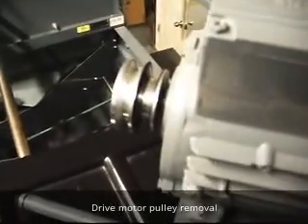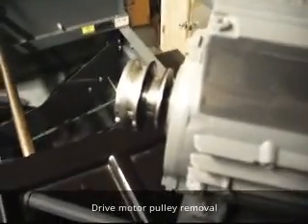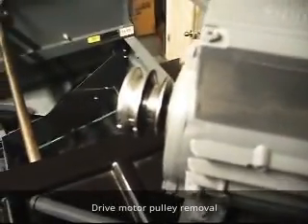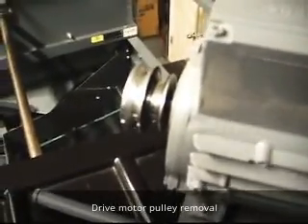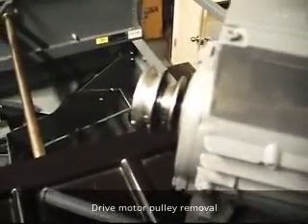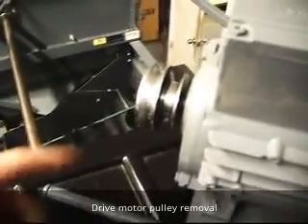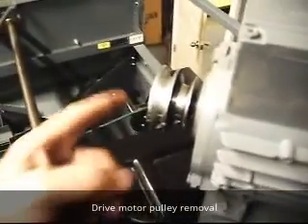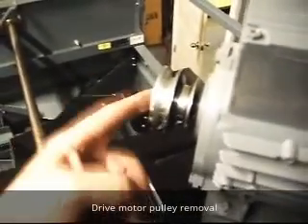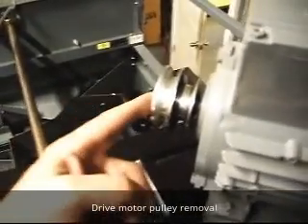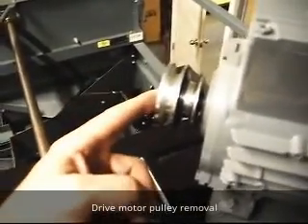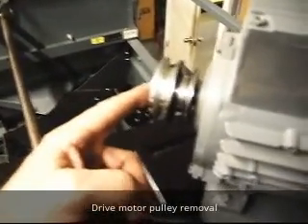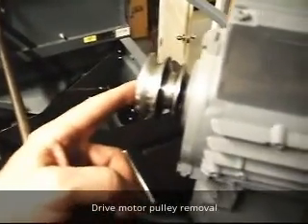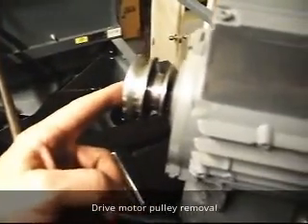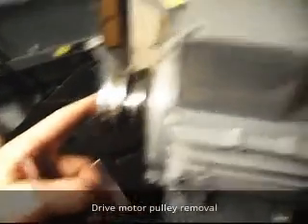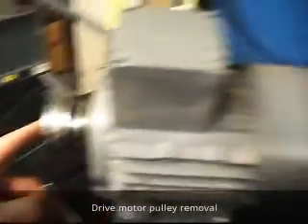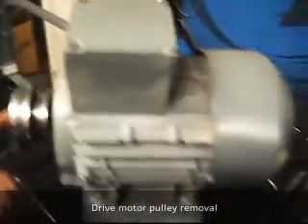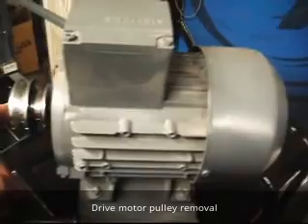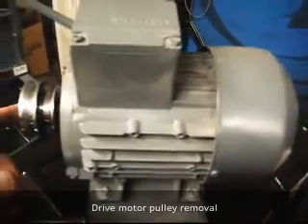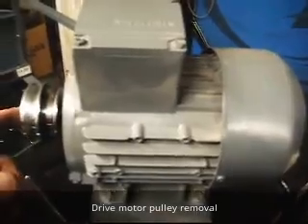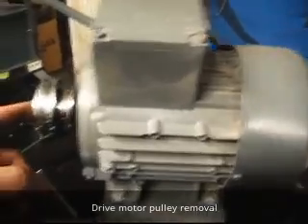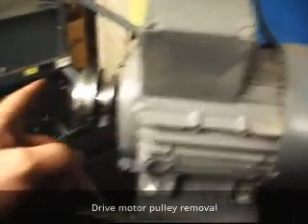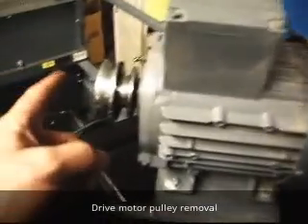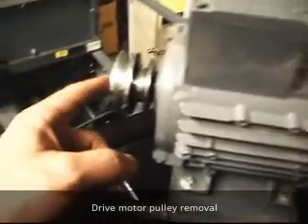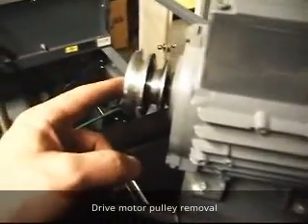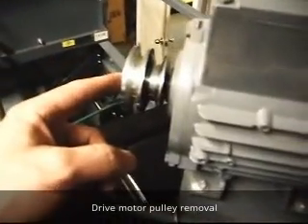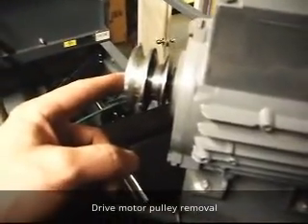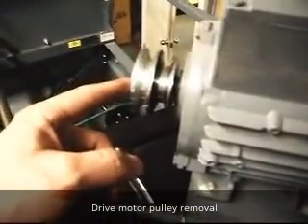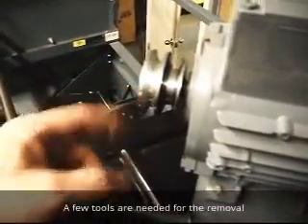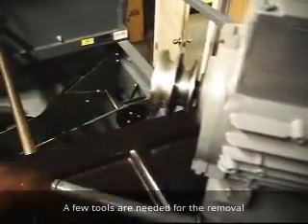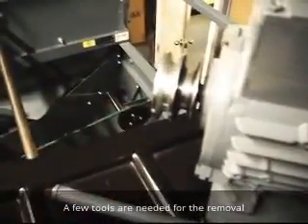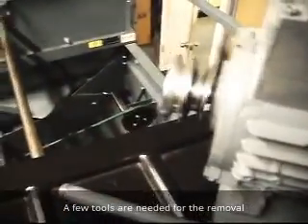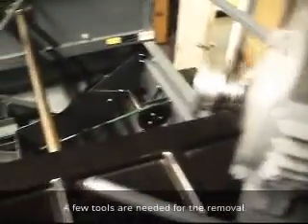This is going to be a video showing you how to extract this pulley off of this distributor motor, or if you had to do the table motor or the sweep motor as well.